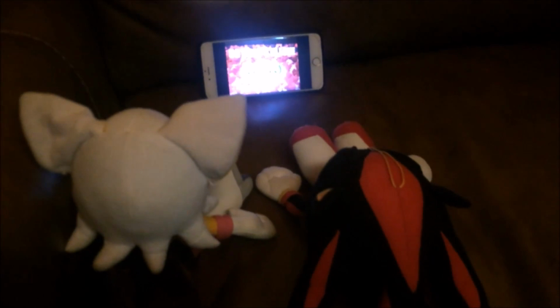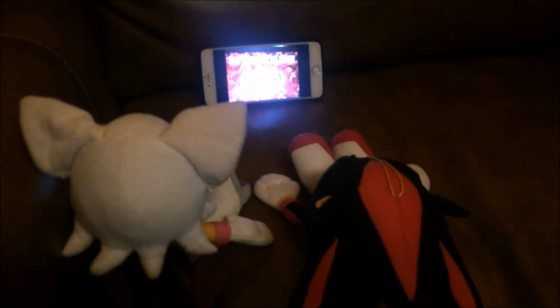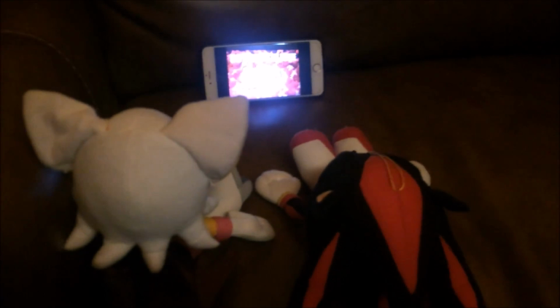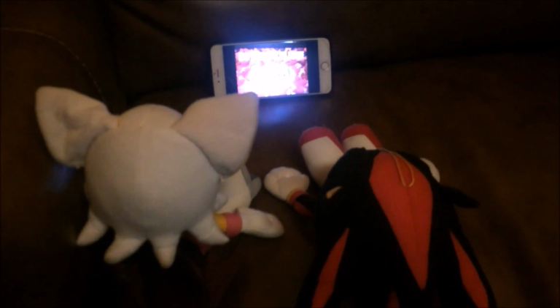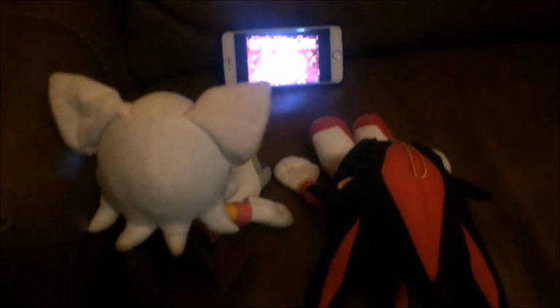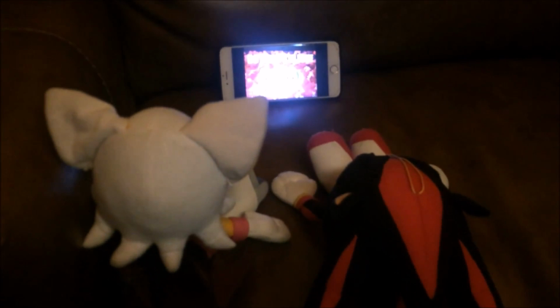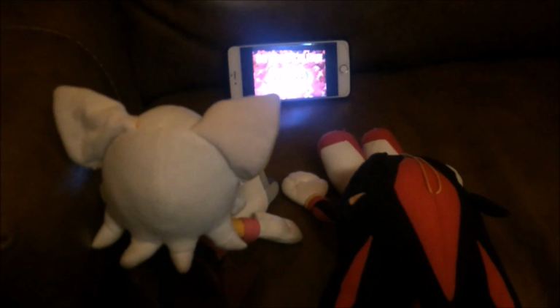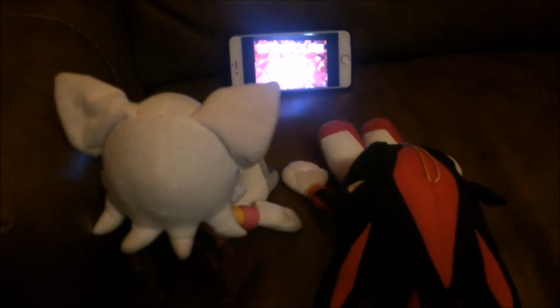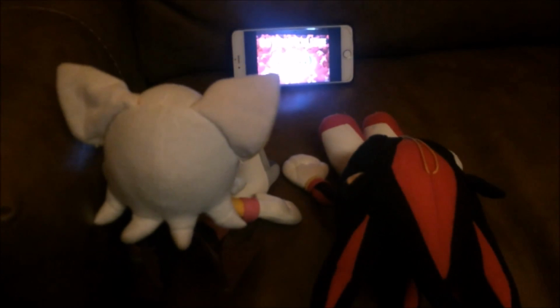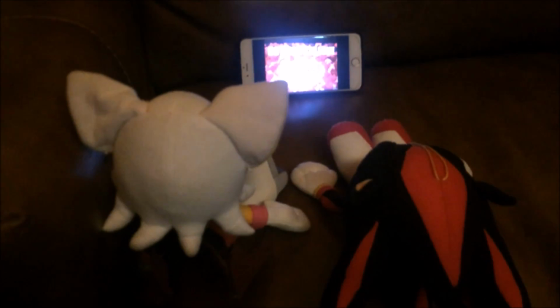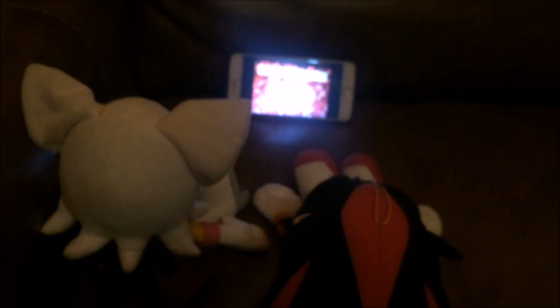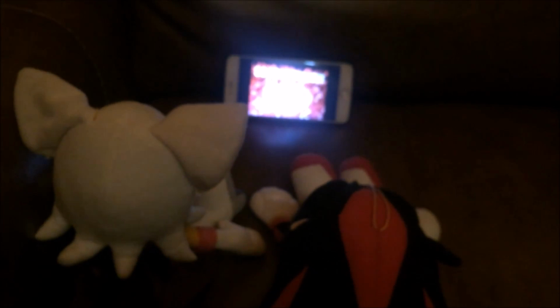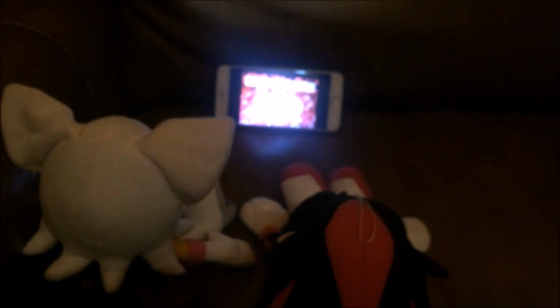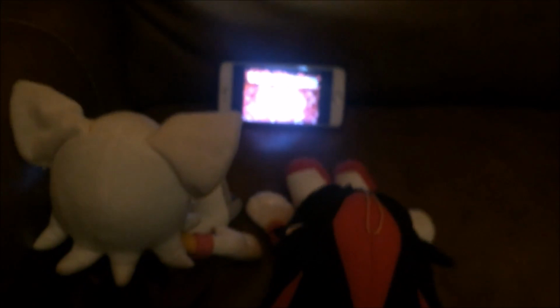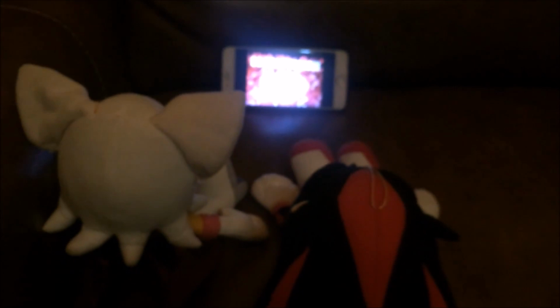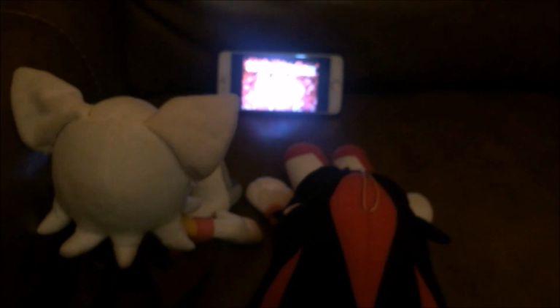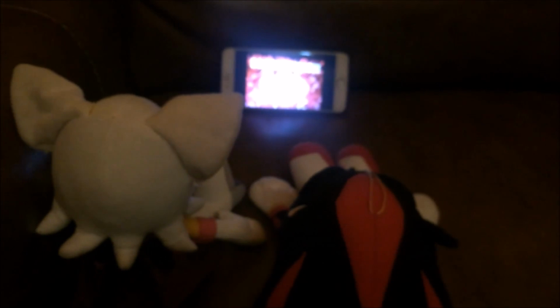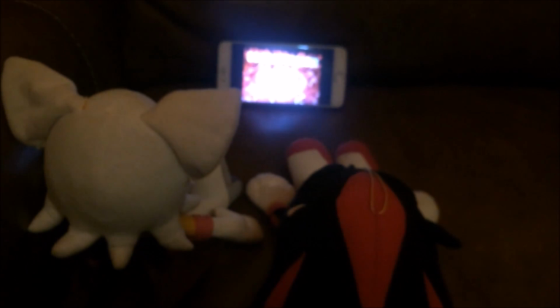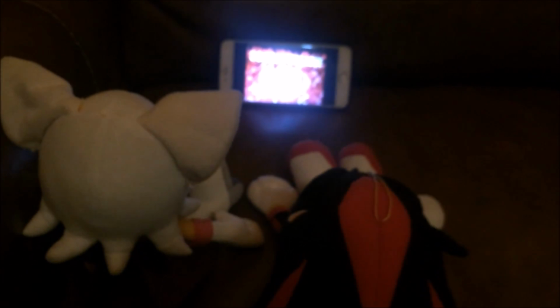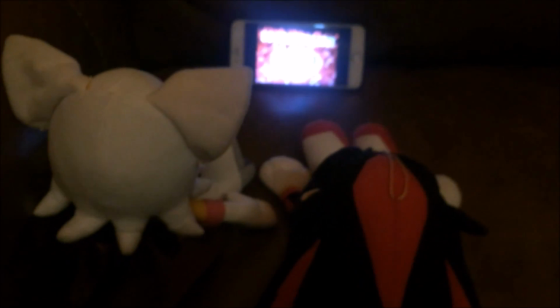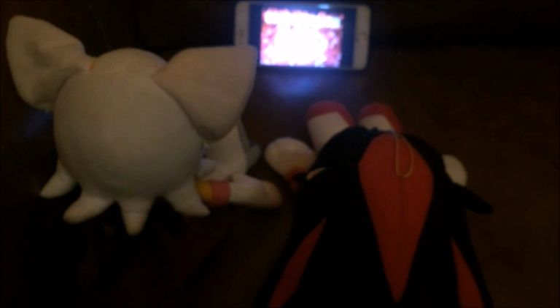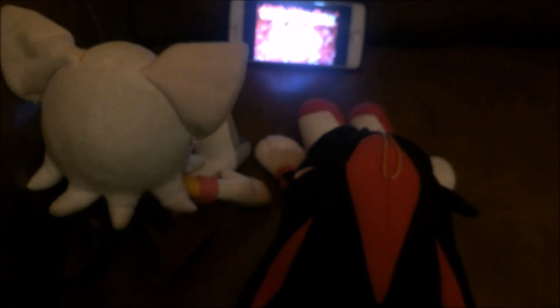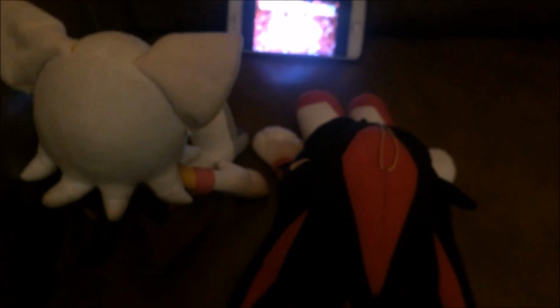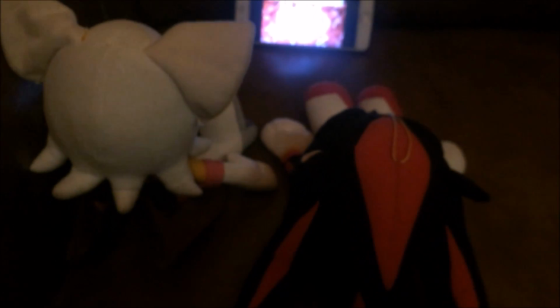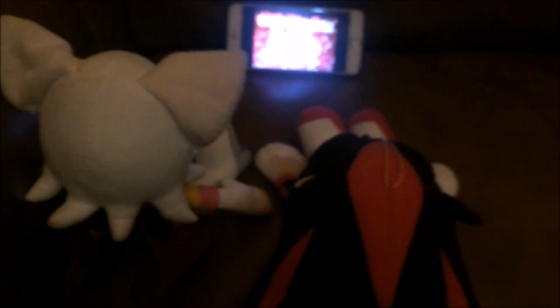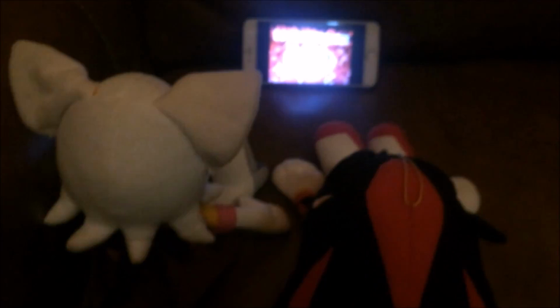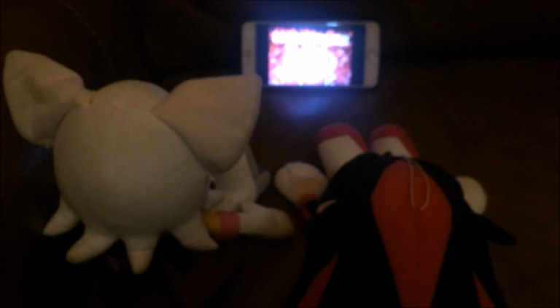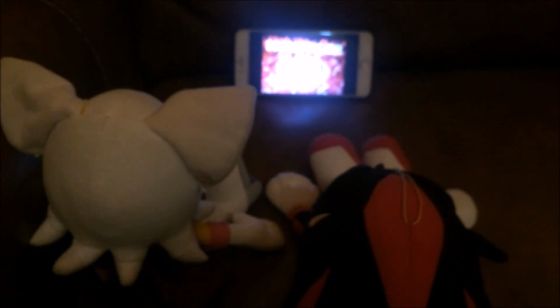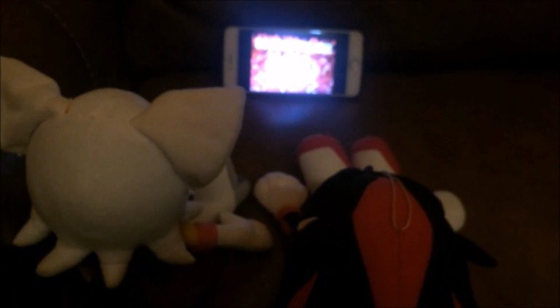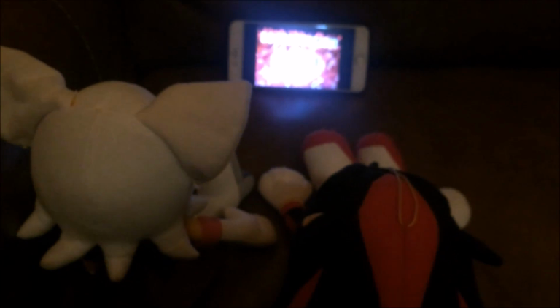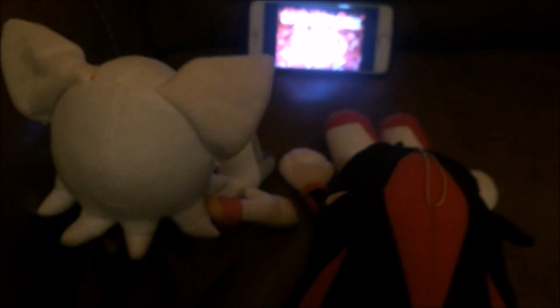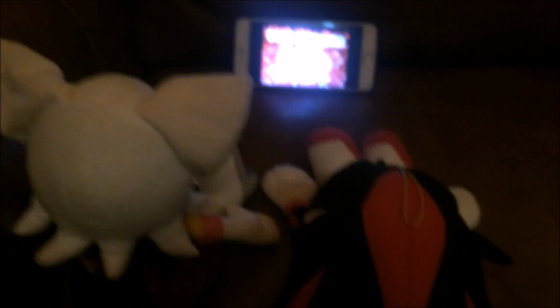Happy Valentine's Day, Shadow. Happy Valentine's Day, Rouge. Hey look, 50 Chiles in Love is on. Netflix and chill. I mean, not like that, but... let's just watch the movie.